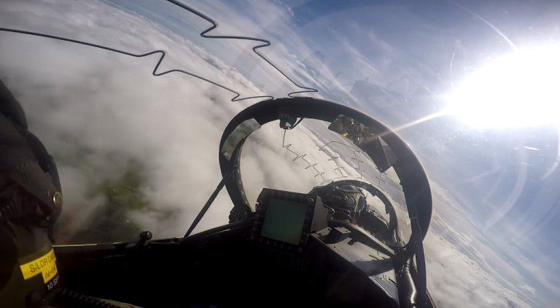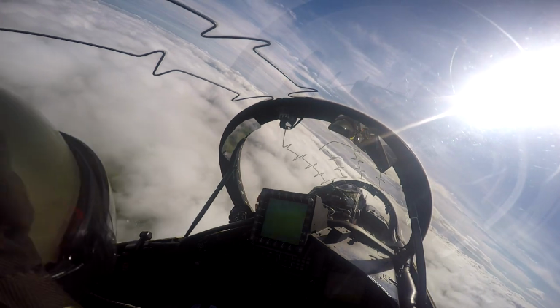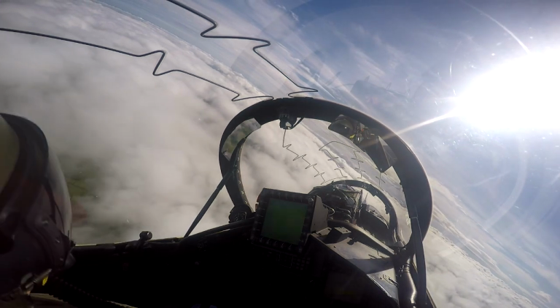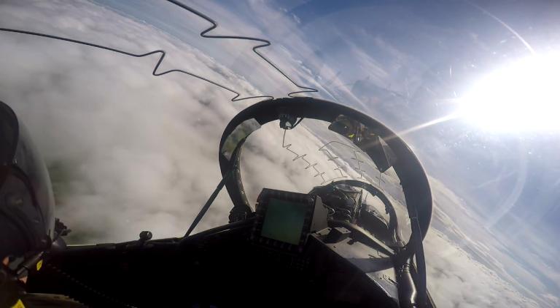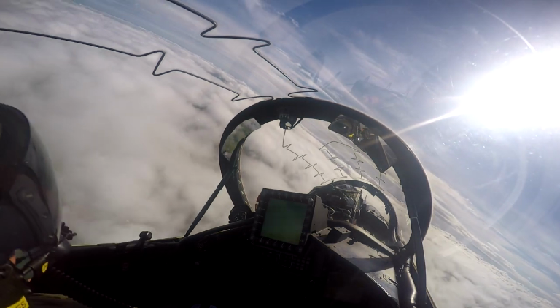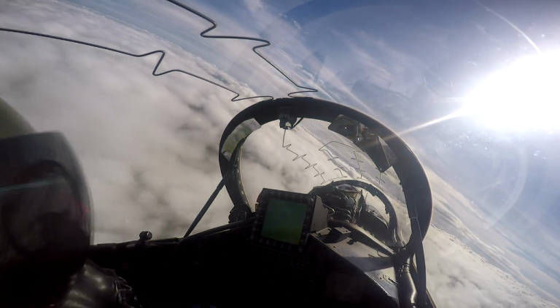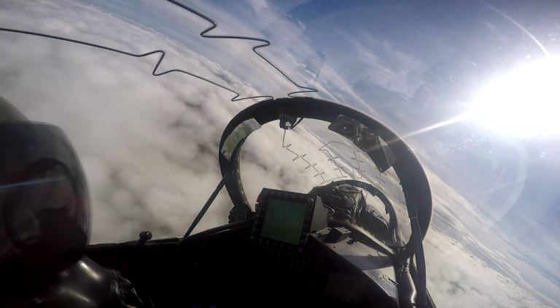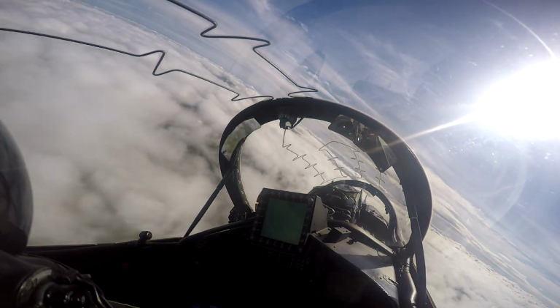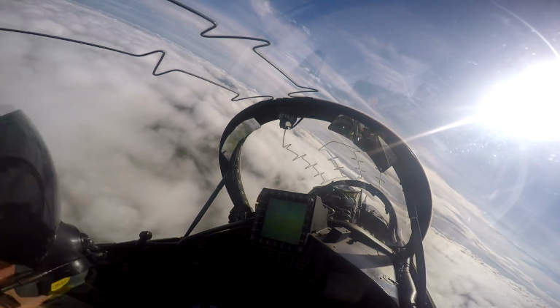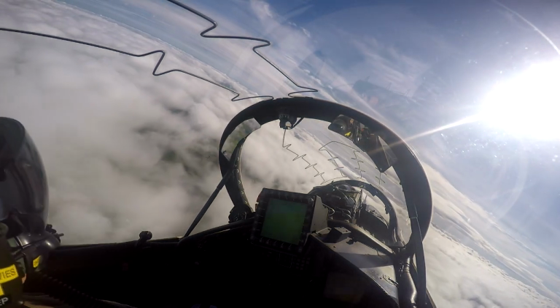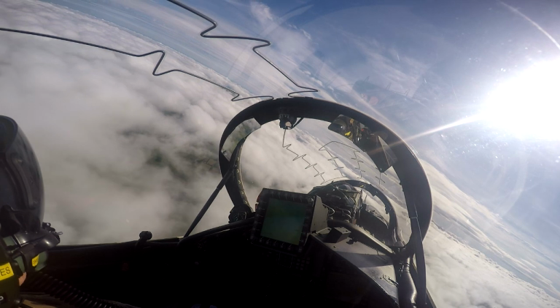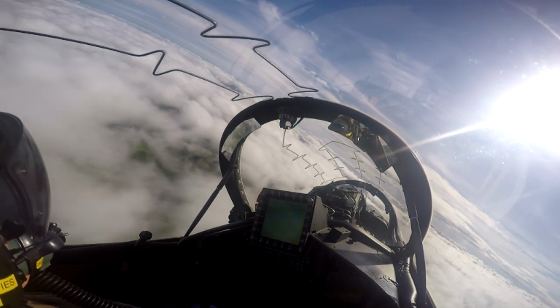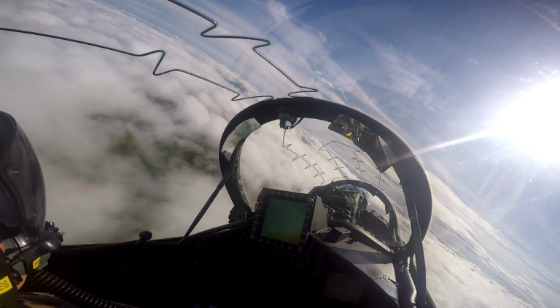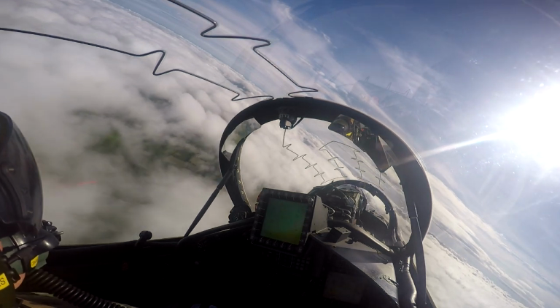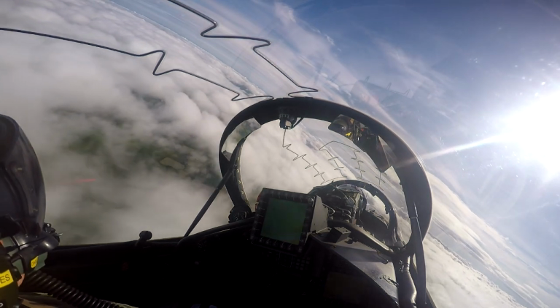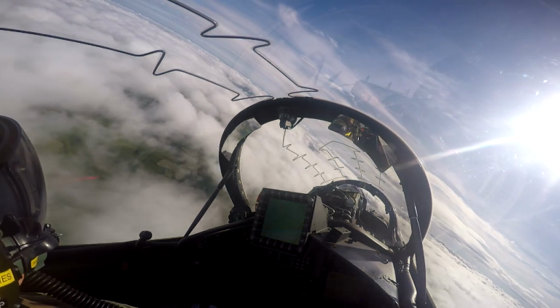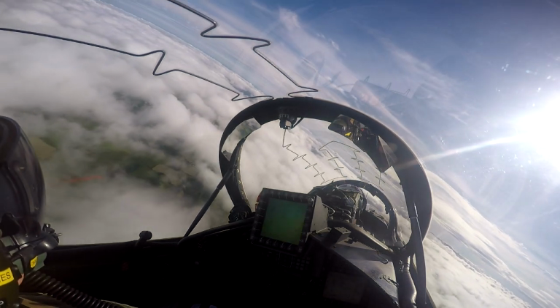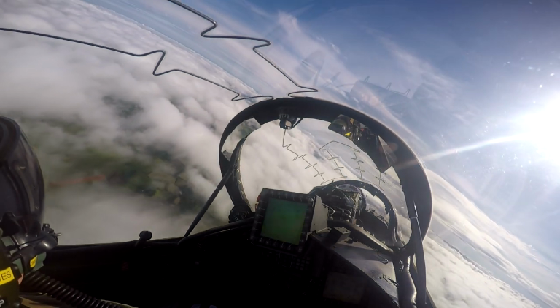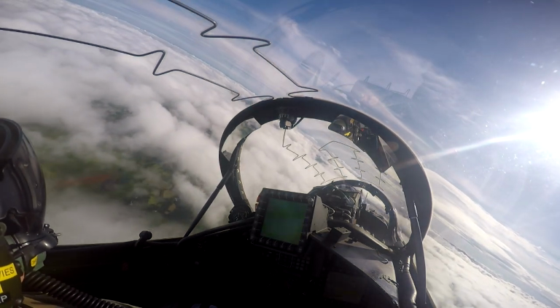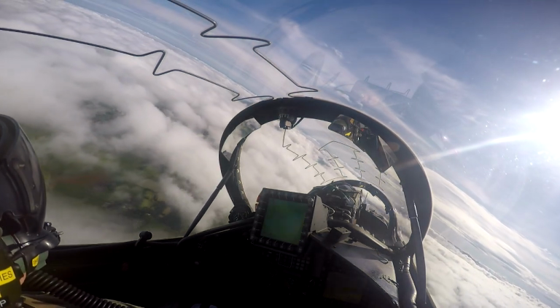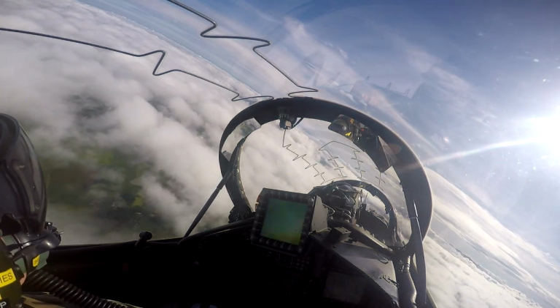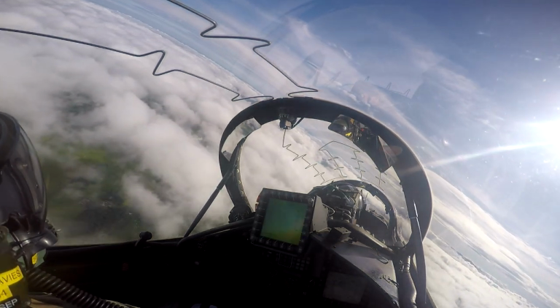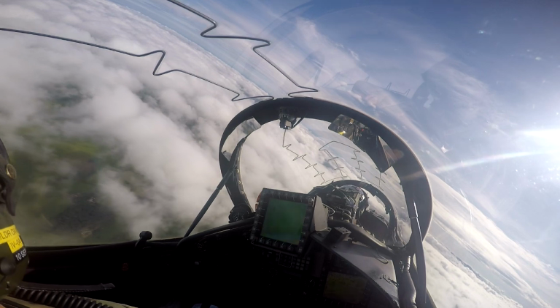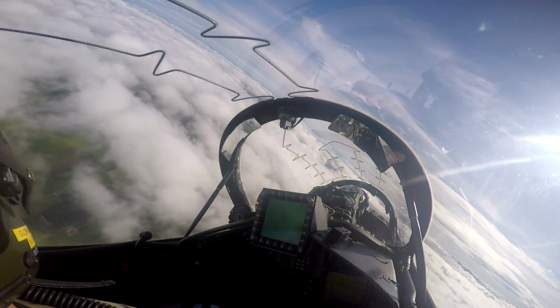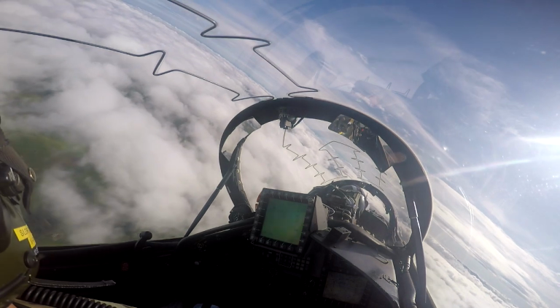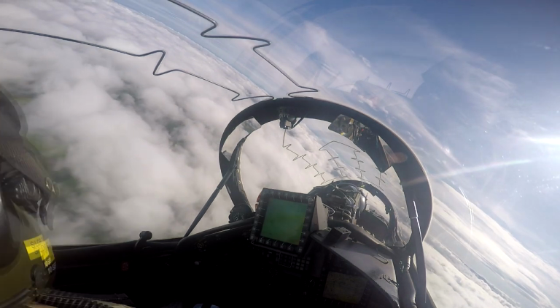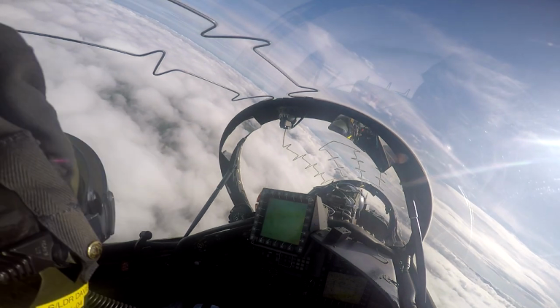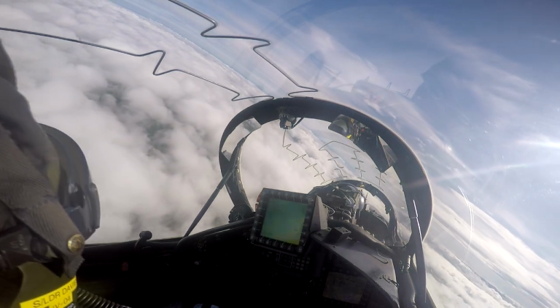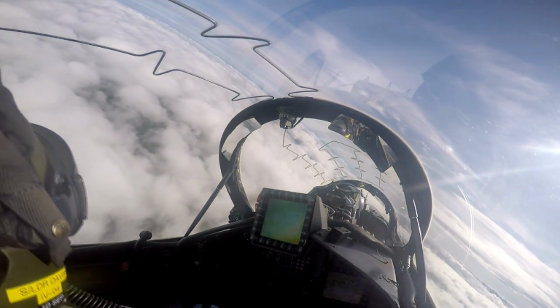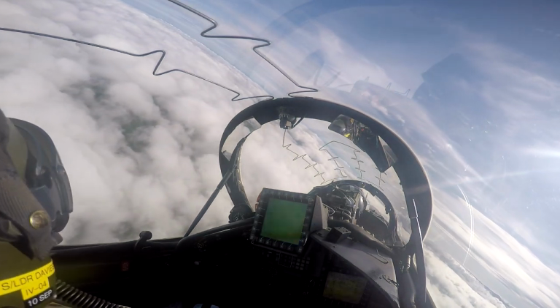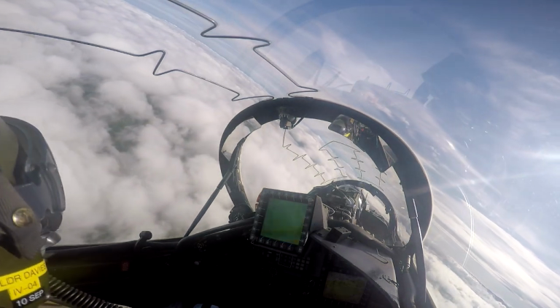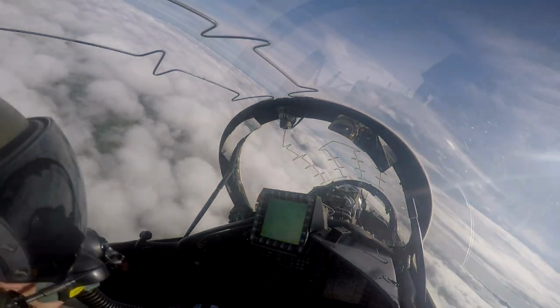As you can see in the rear cockpit, I have three TVs, or MFDs as they're called, and I'm using my head-up display on the center one. The front cockpit actually has a head-up display as well. Really appreciate you taking the time — take care. Tim Davies.